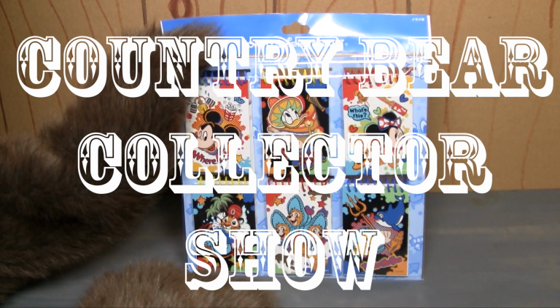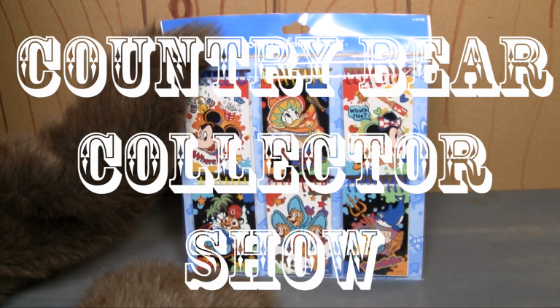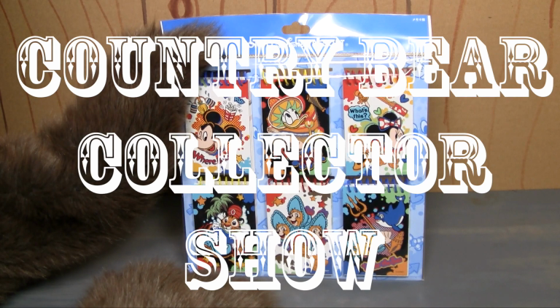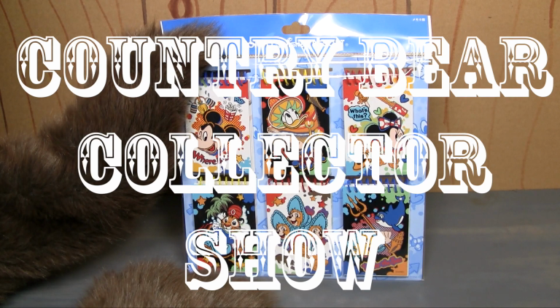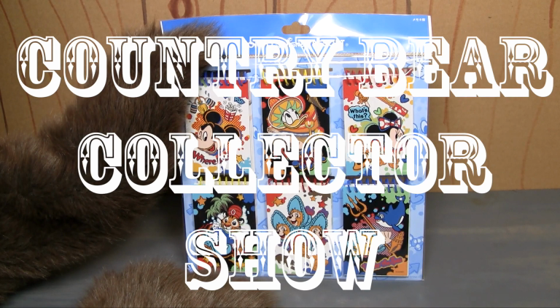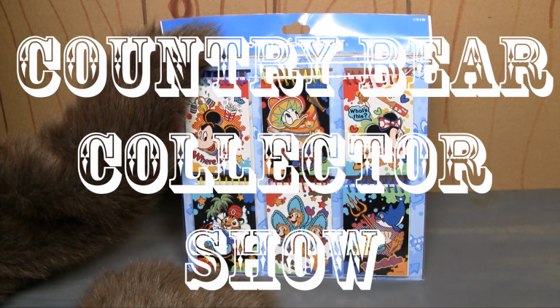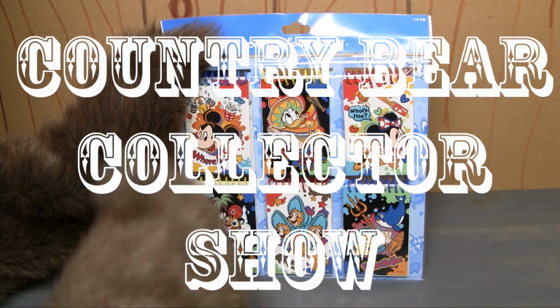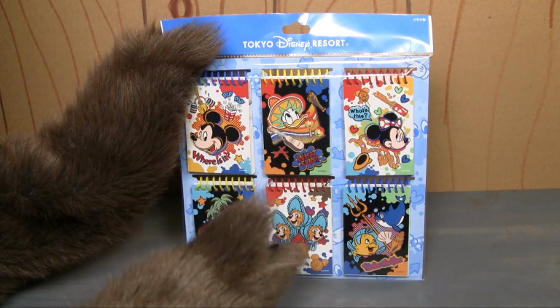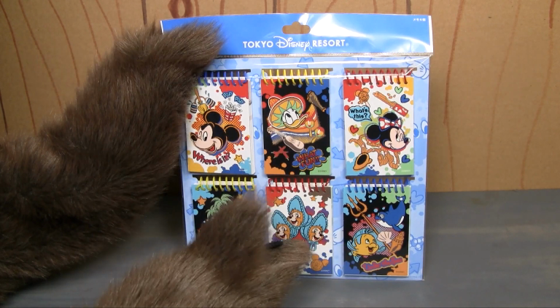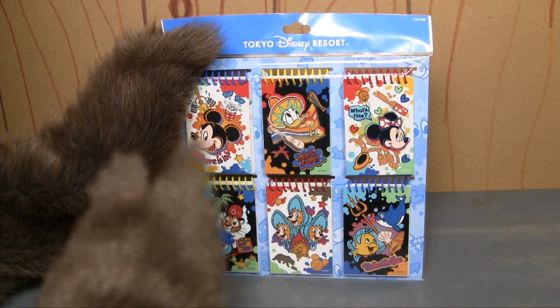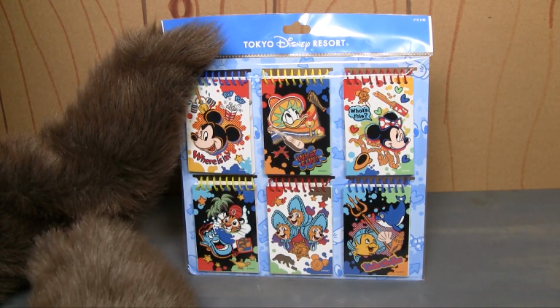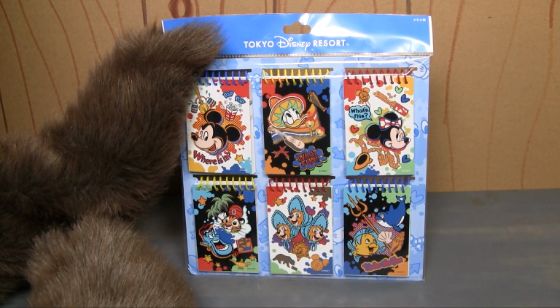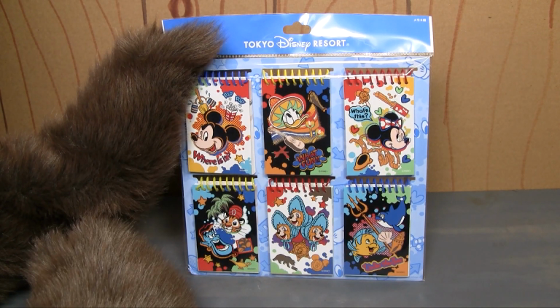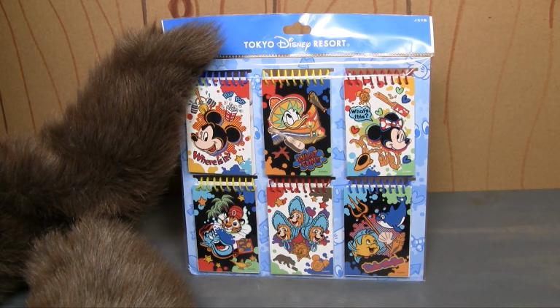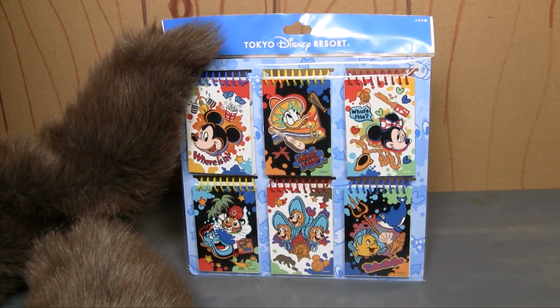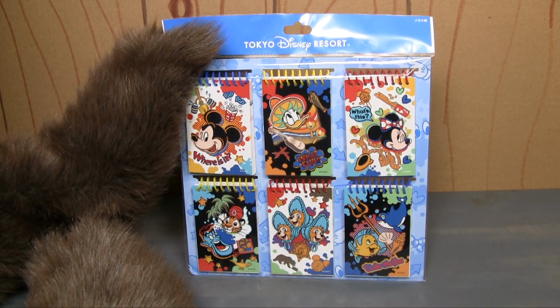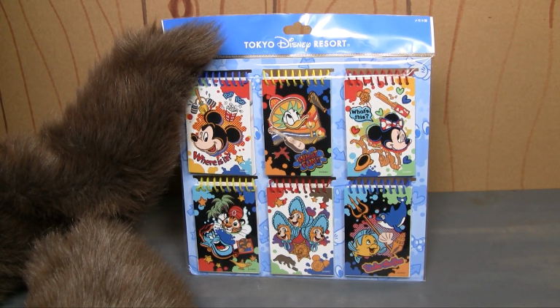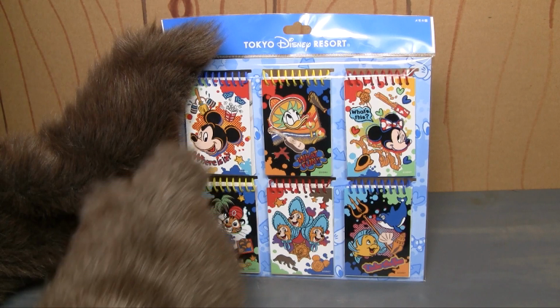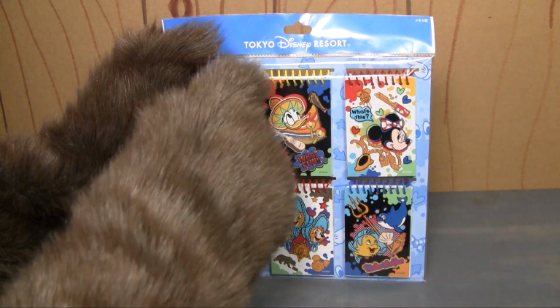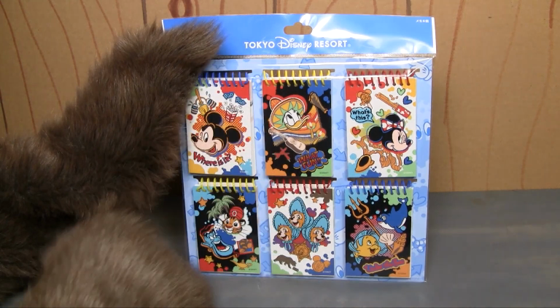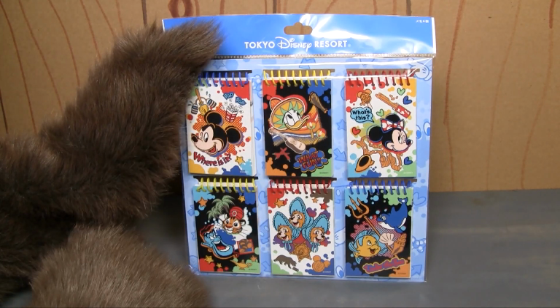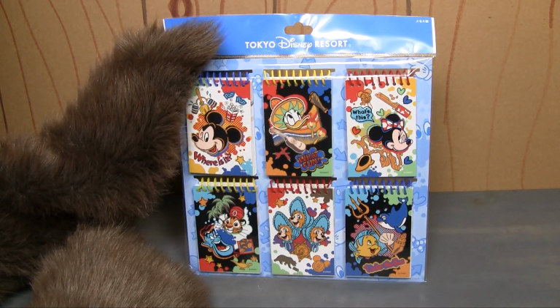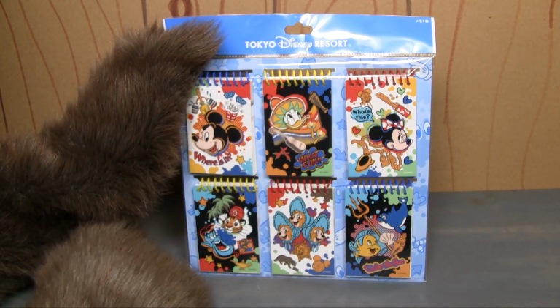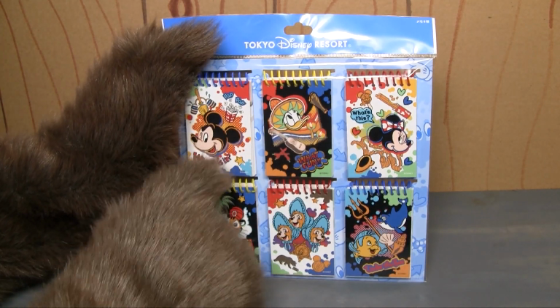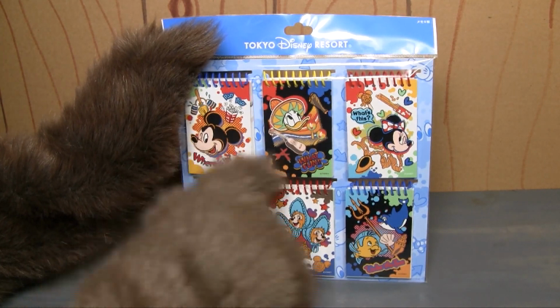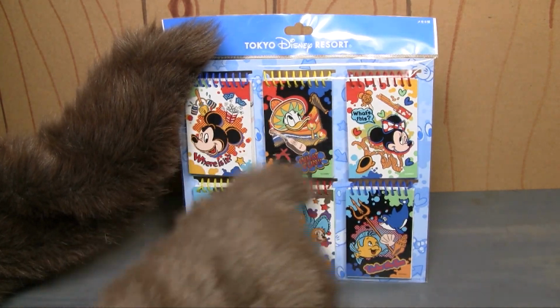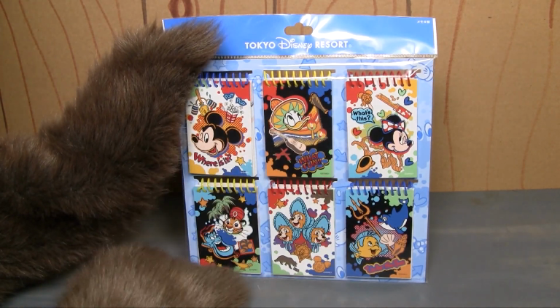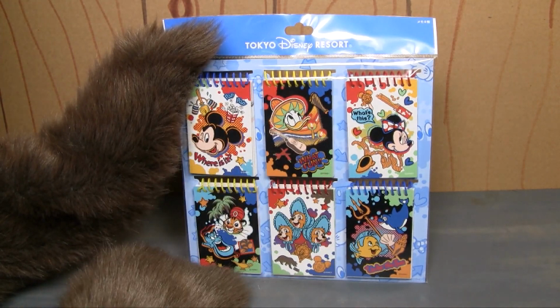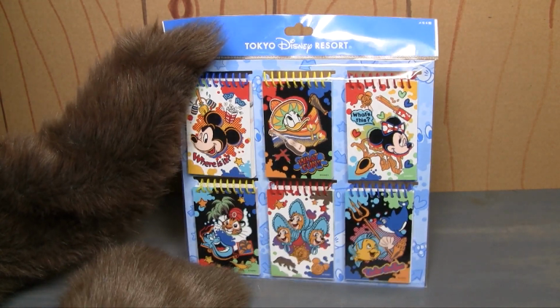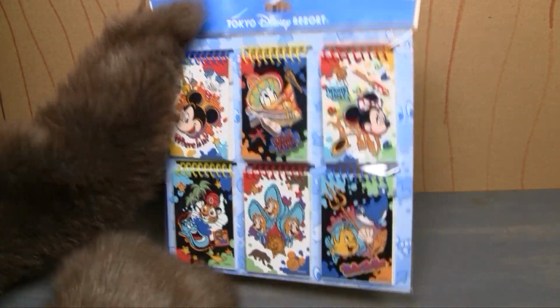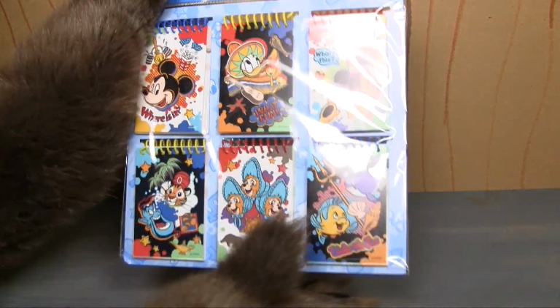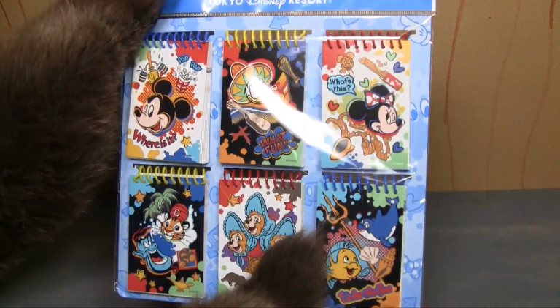You are watching the Country Bear Collector Show, and today on the show we are taking a look at this 2019 Tokyo Disney Resort set of six little notepads.